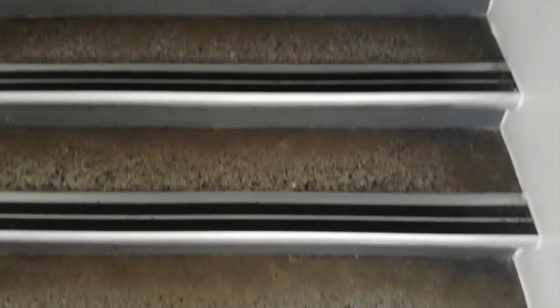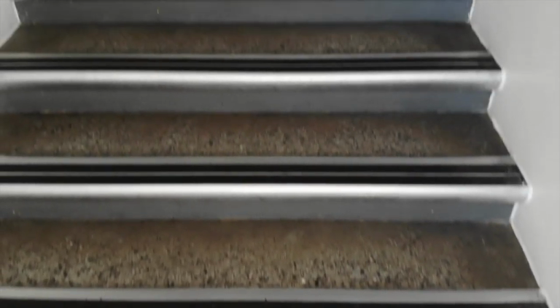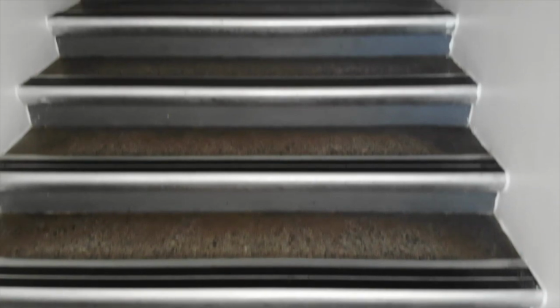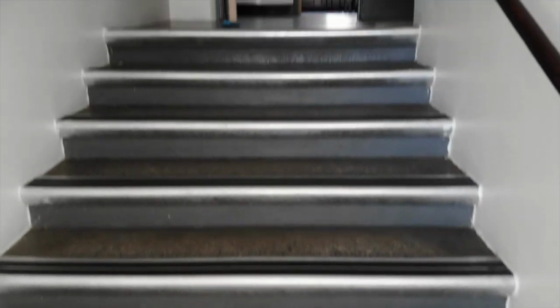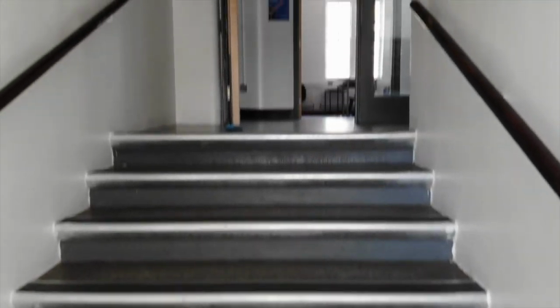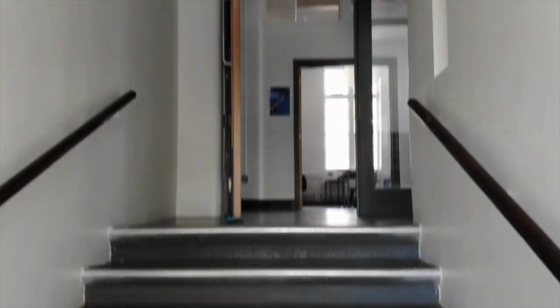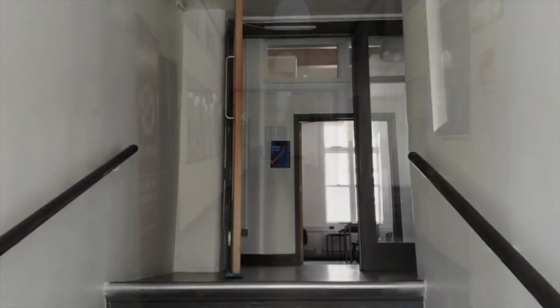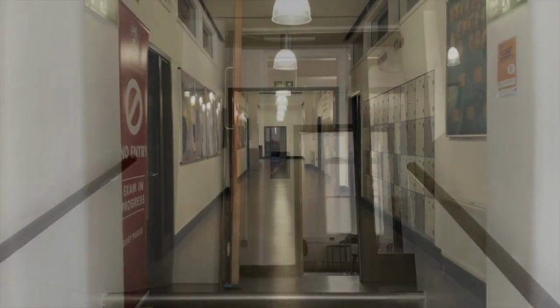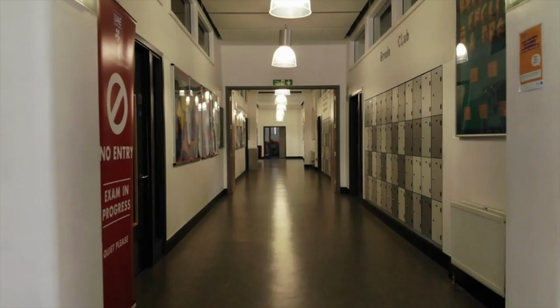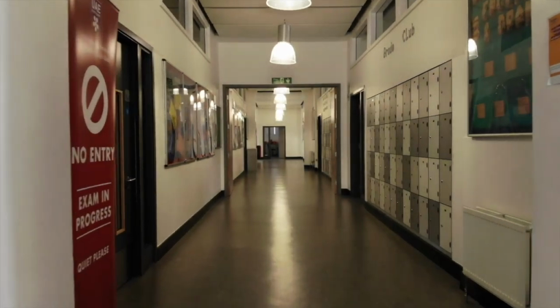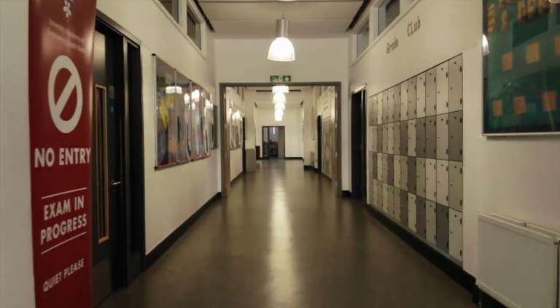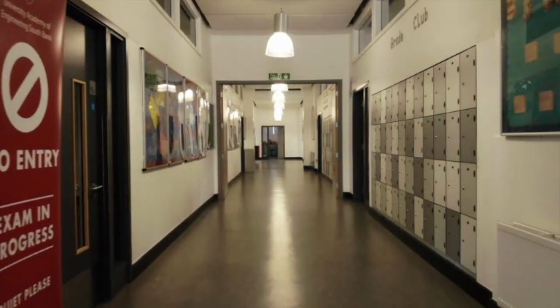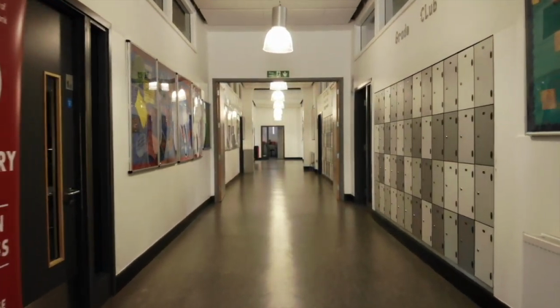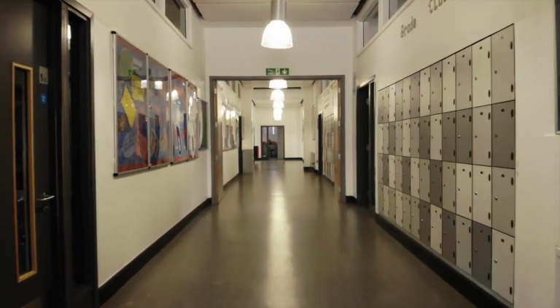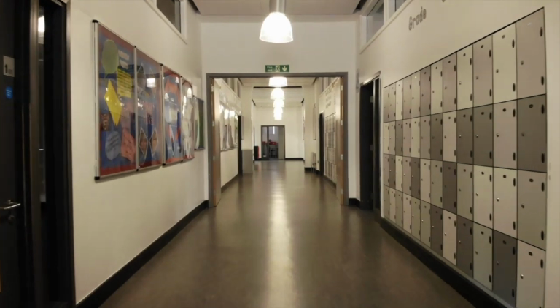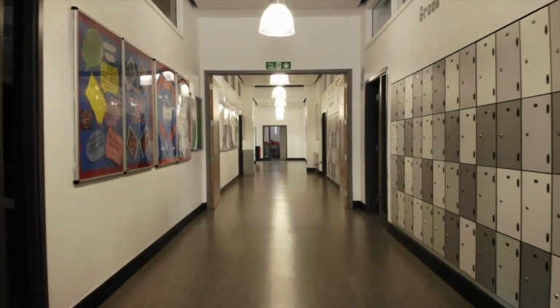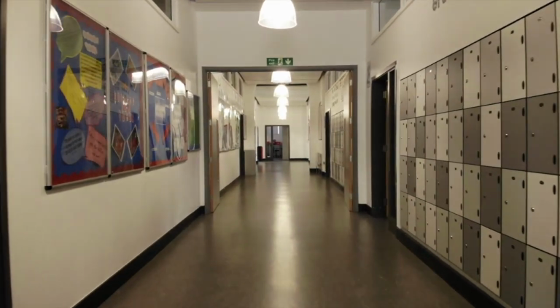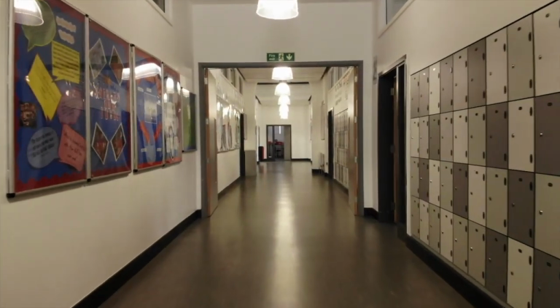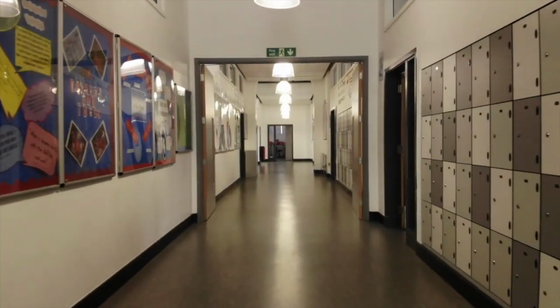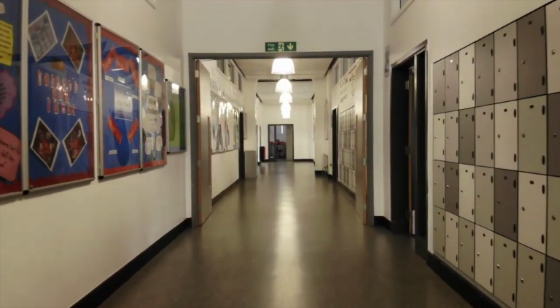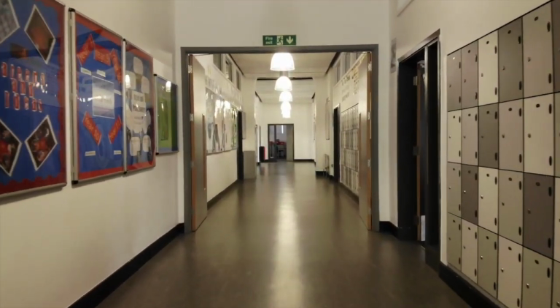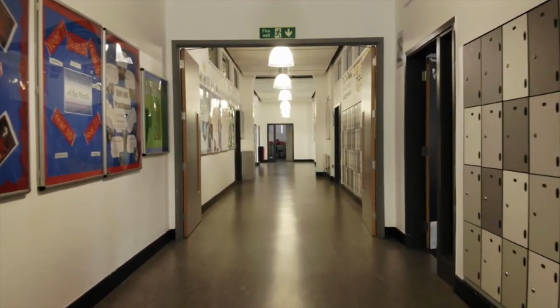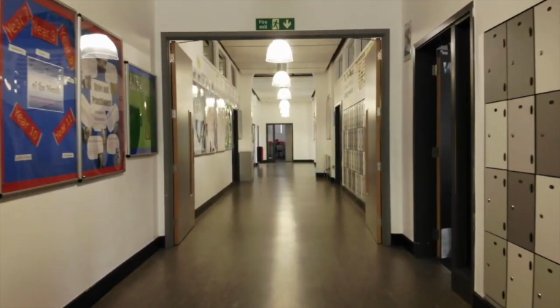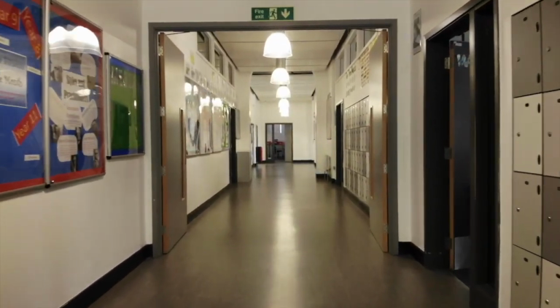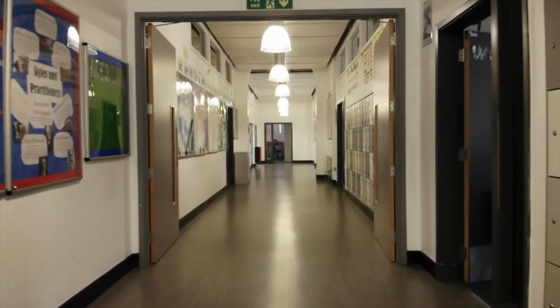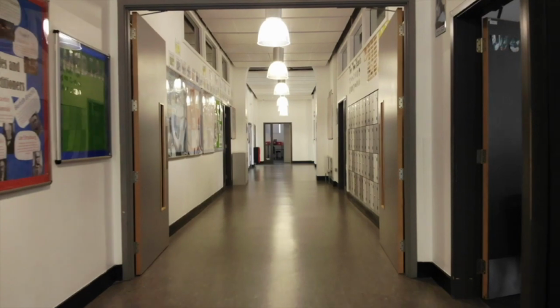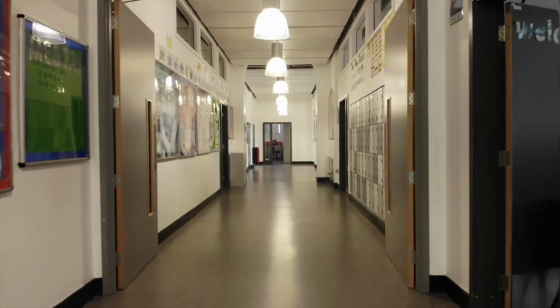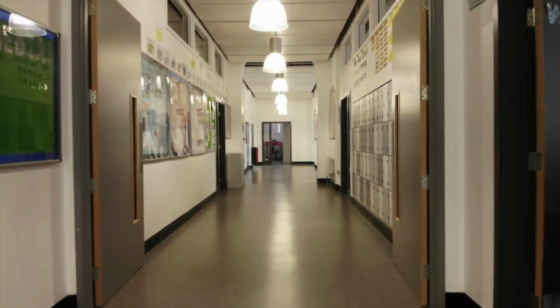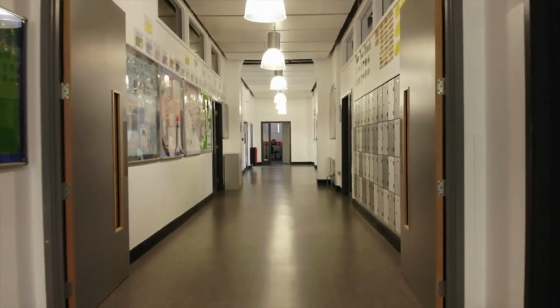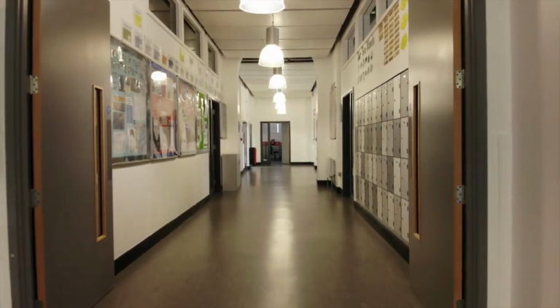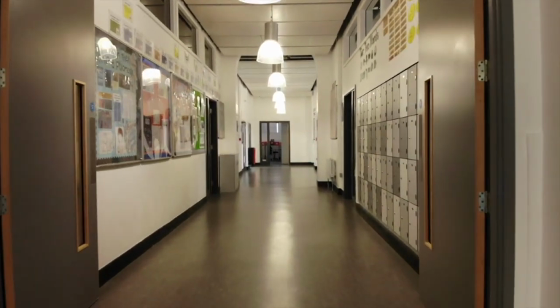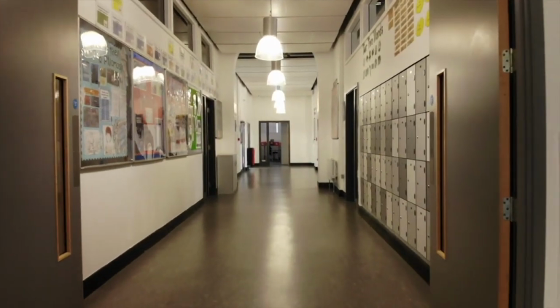Up the stairs to the English department, where you'll spend lots of time exploring wonderful stories and poetry, as well as the drama department, where you'll grow your confidence in performing and expressing yourself.